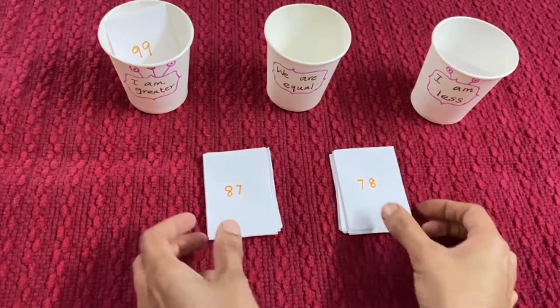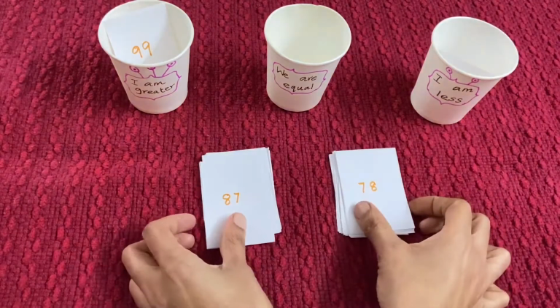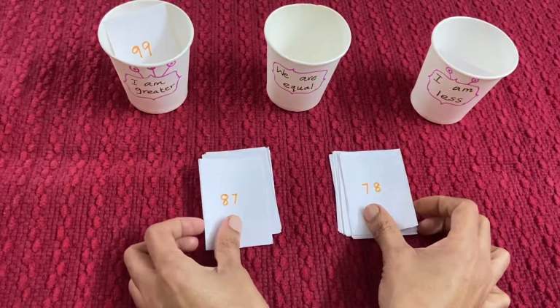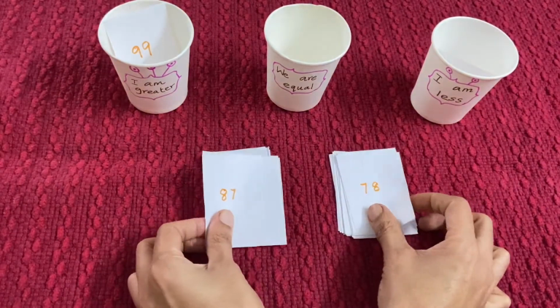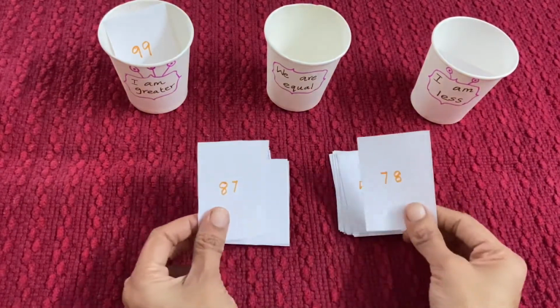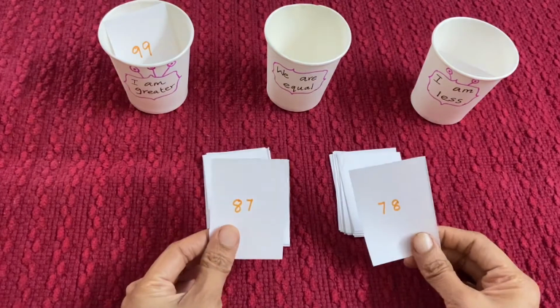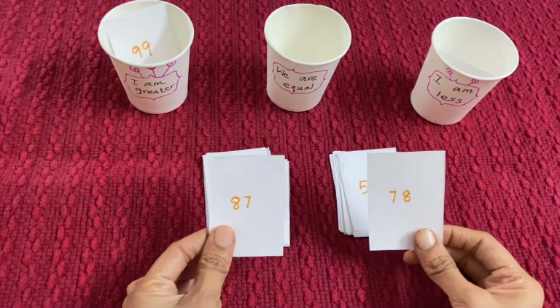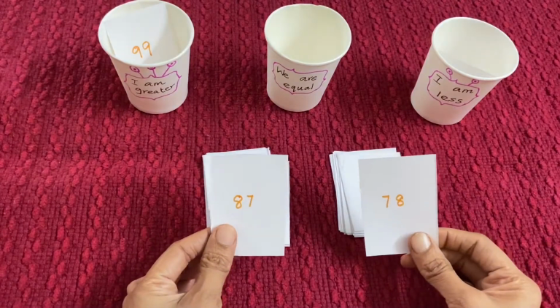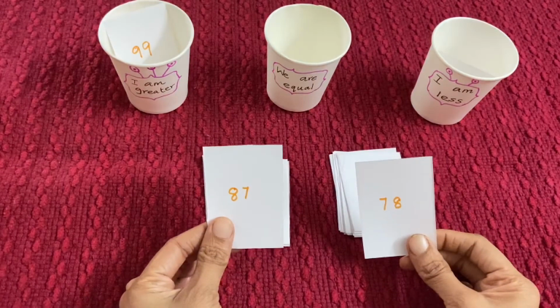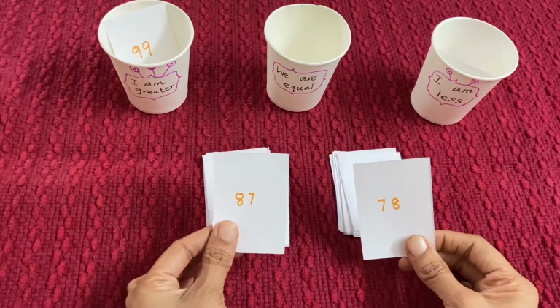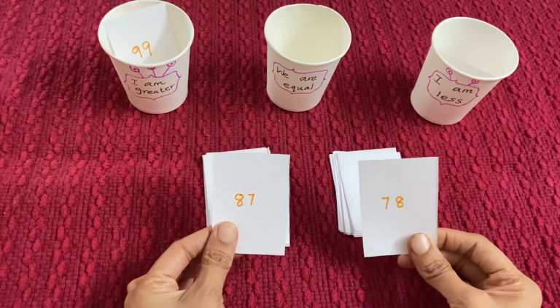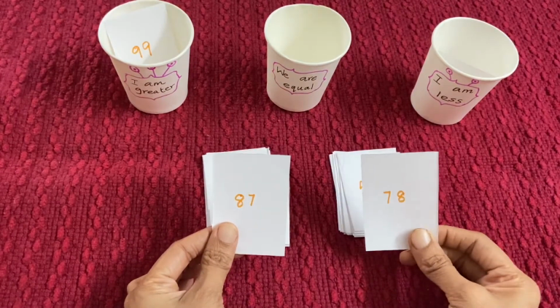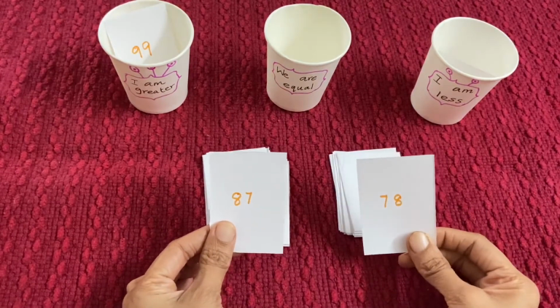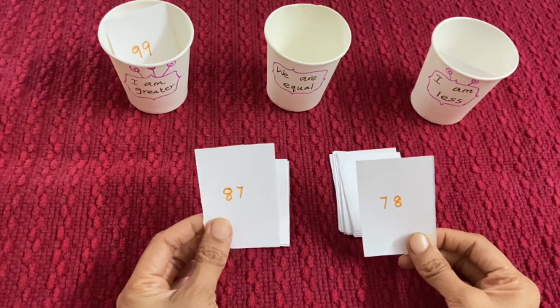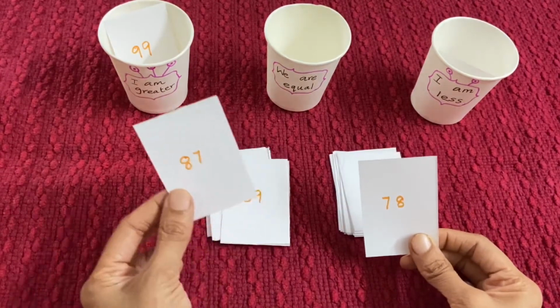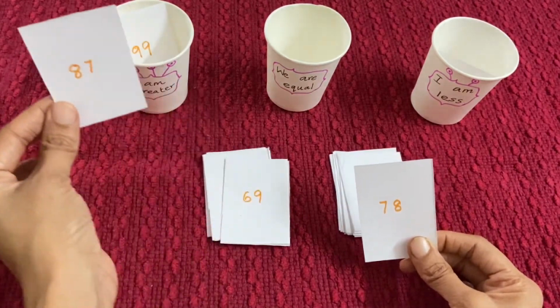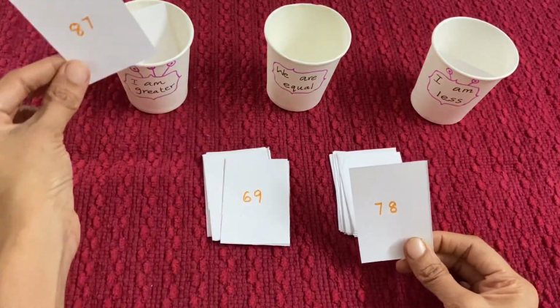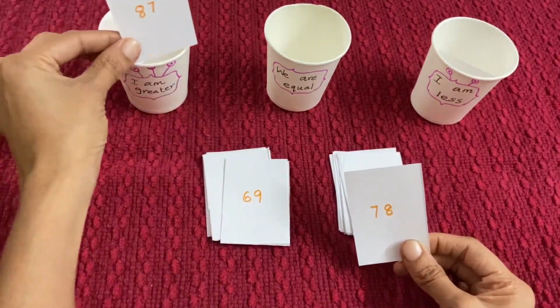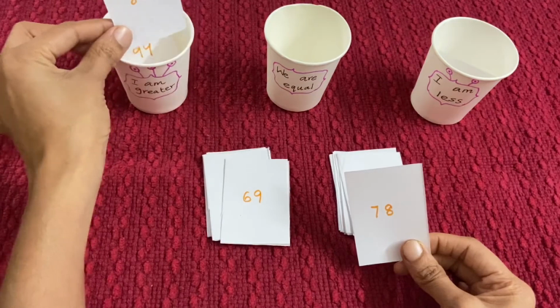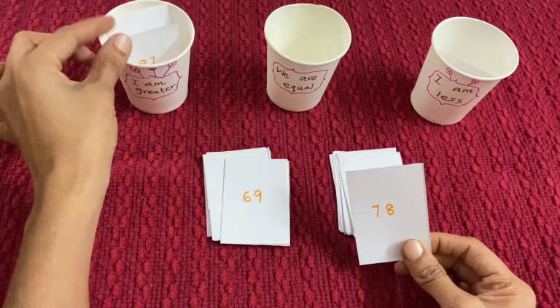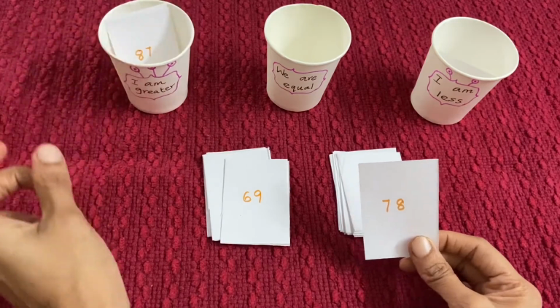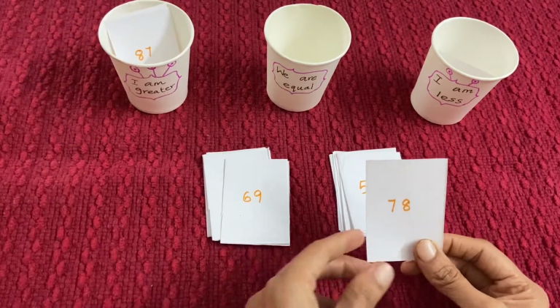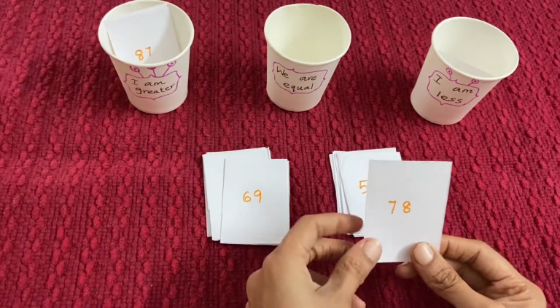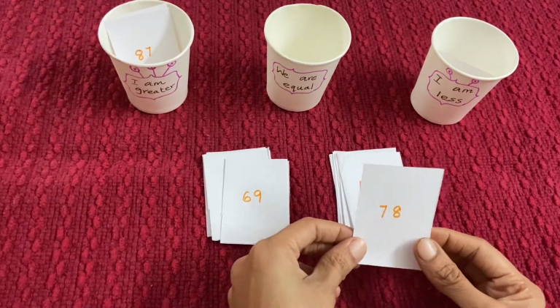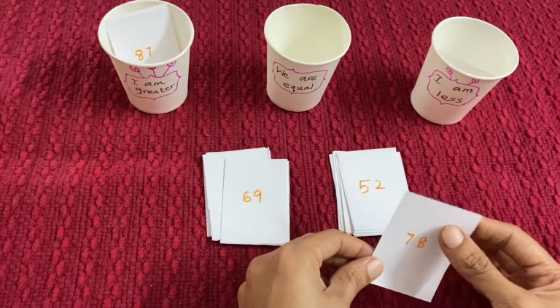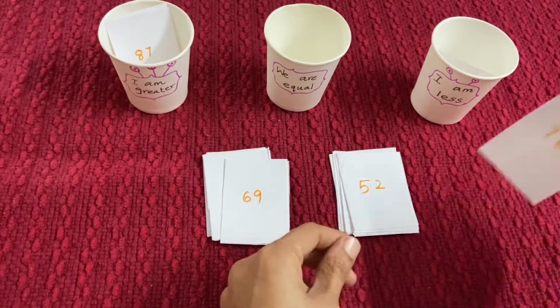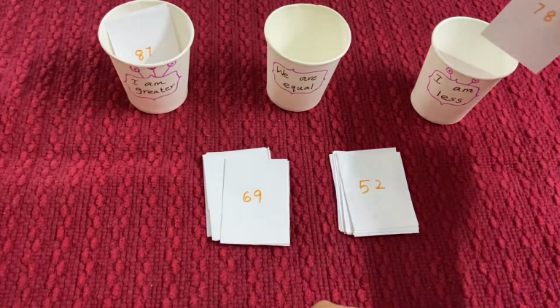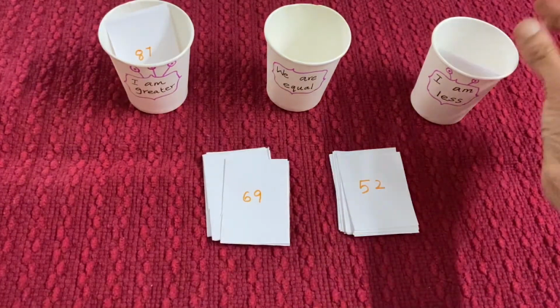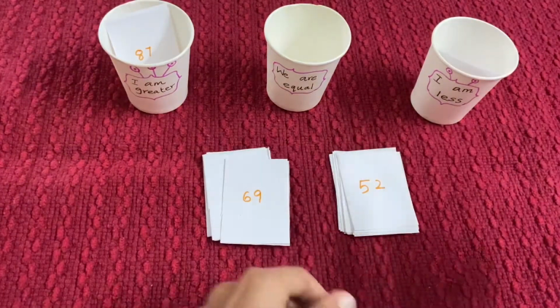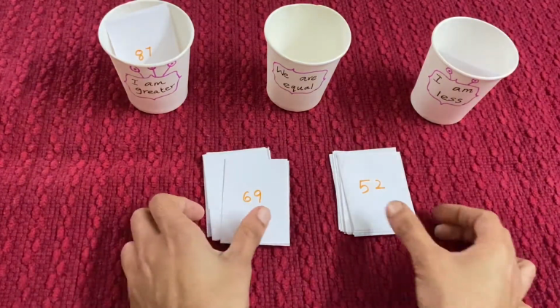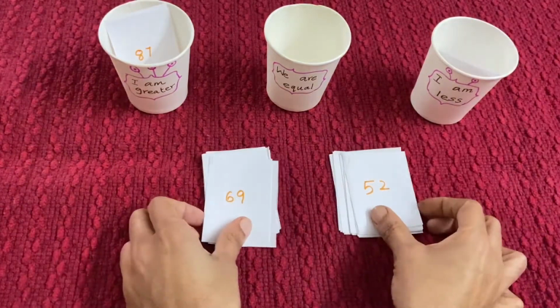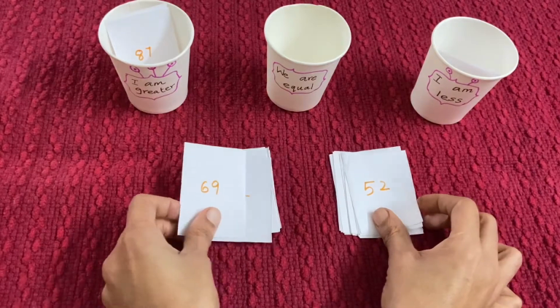Pick up these two cards and decide. This is 87 and 78. 87 will go in 'I am greater' and 78 will go in 'I am less'.